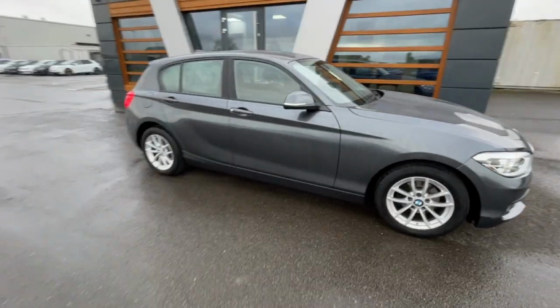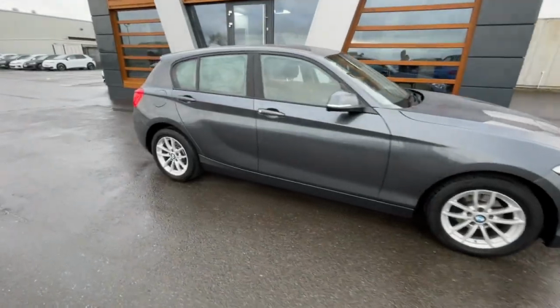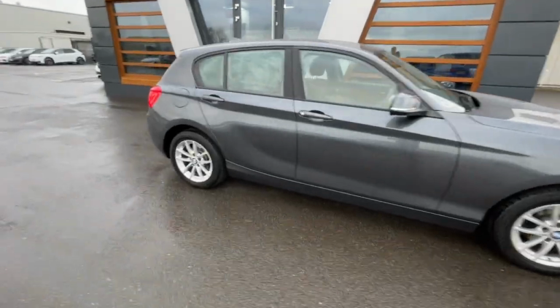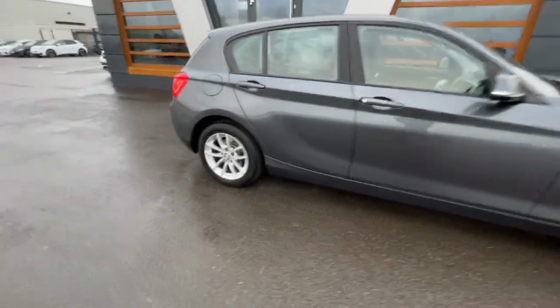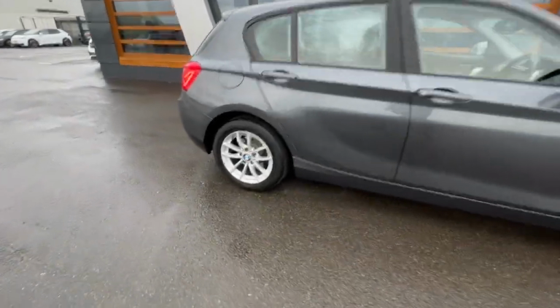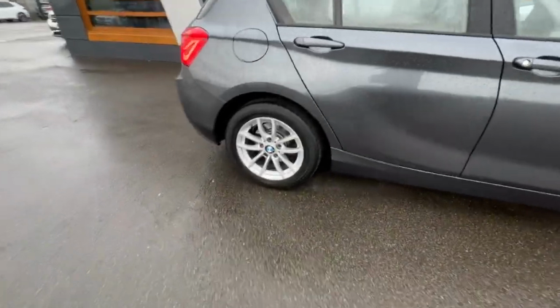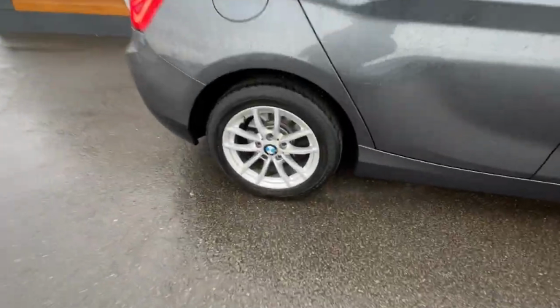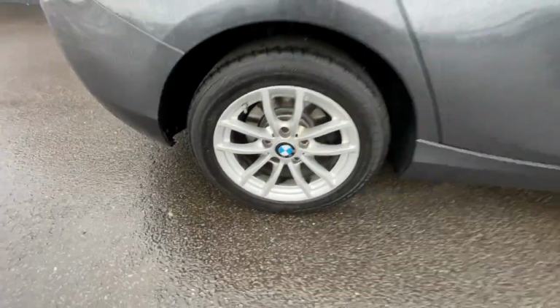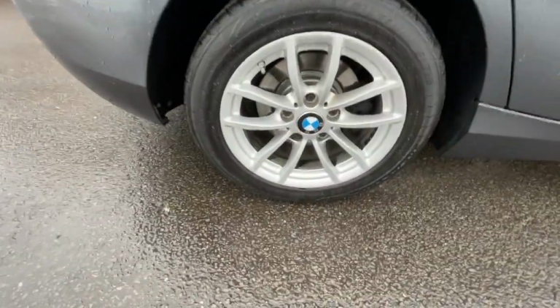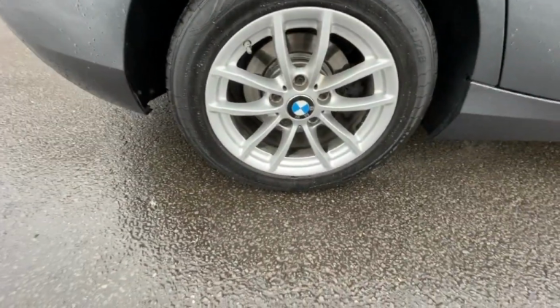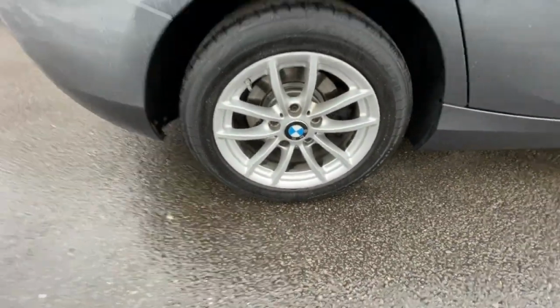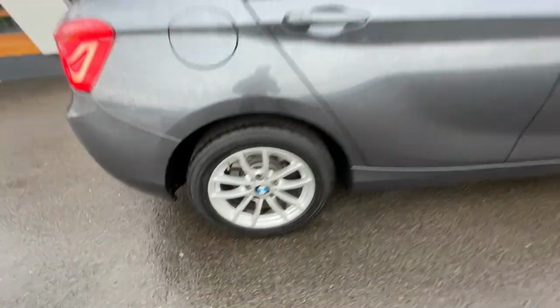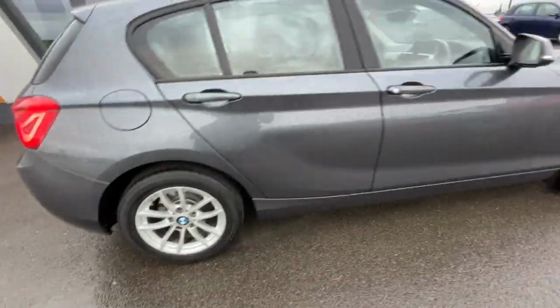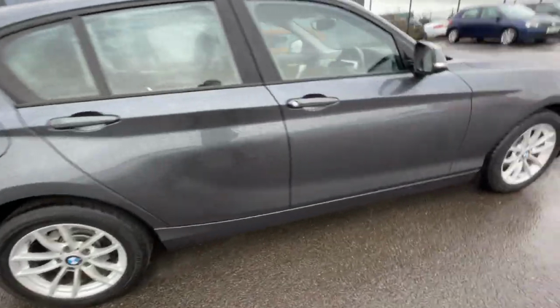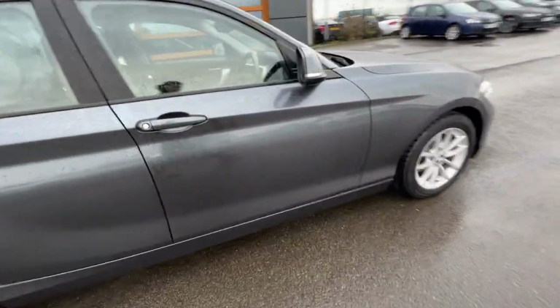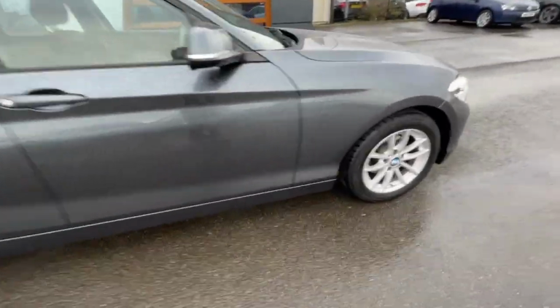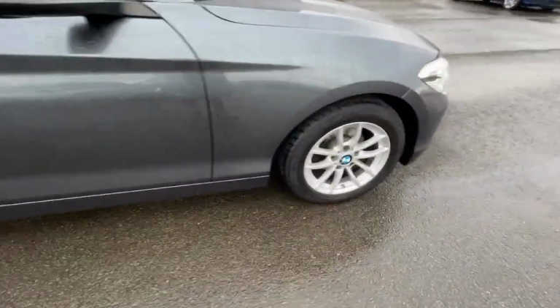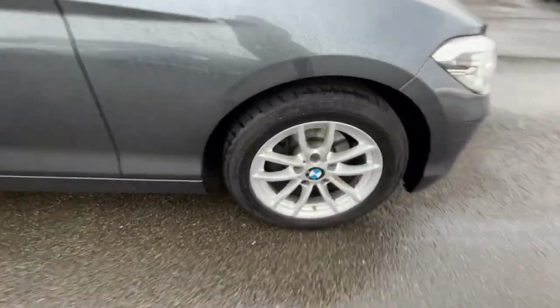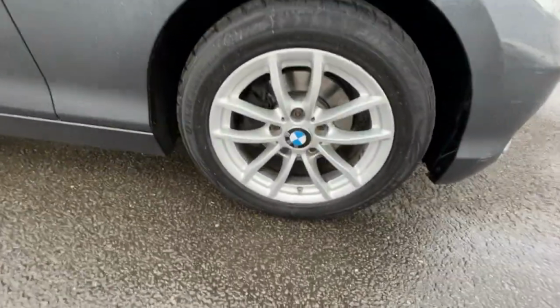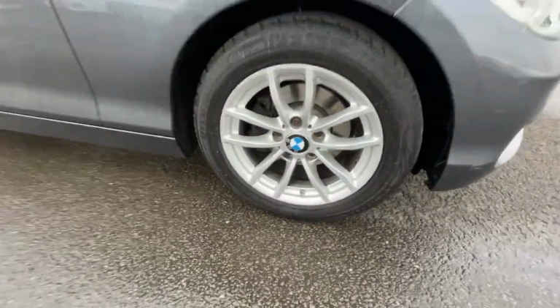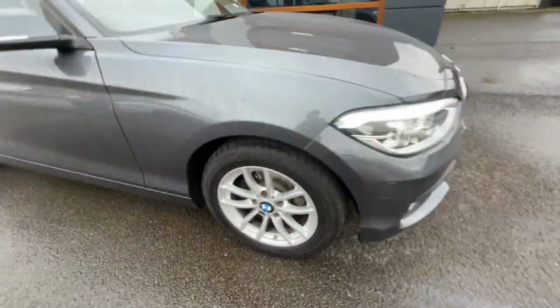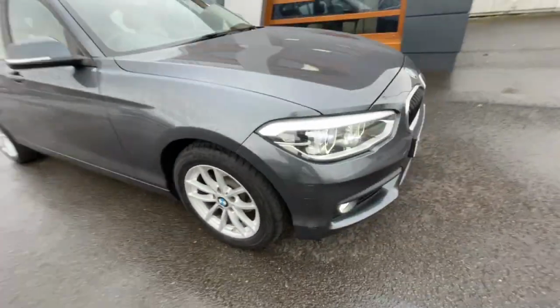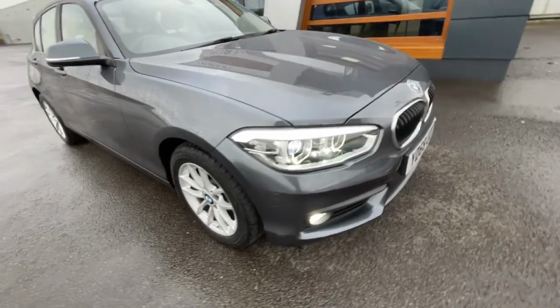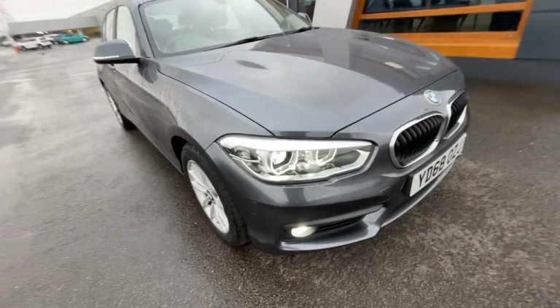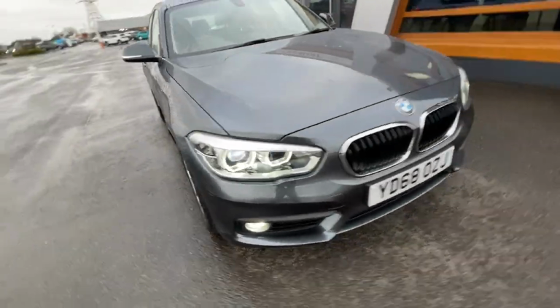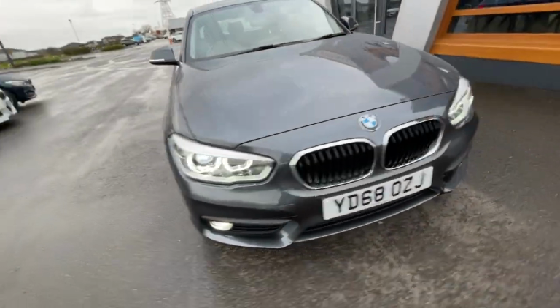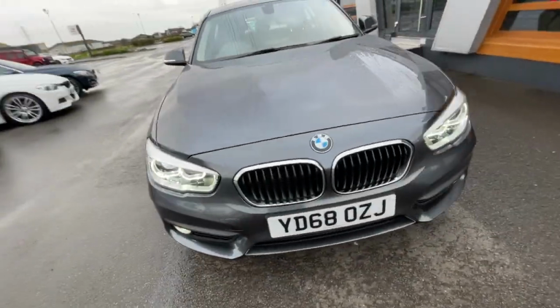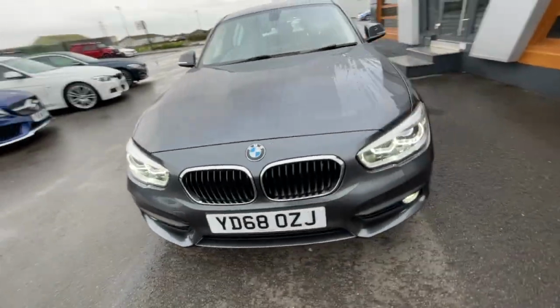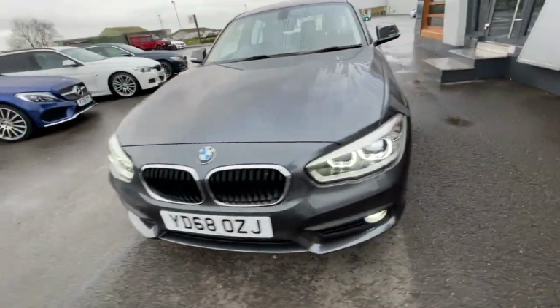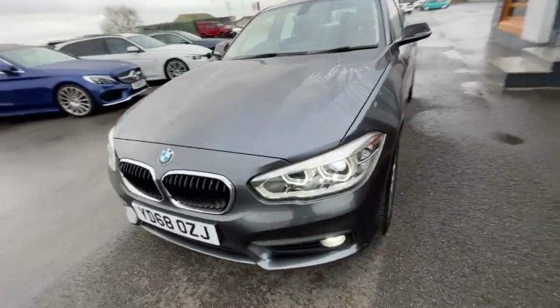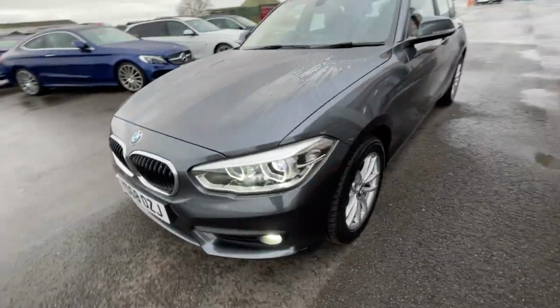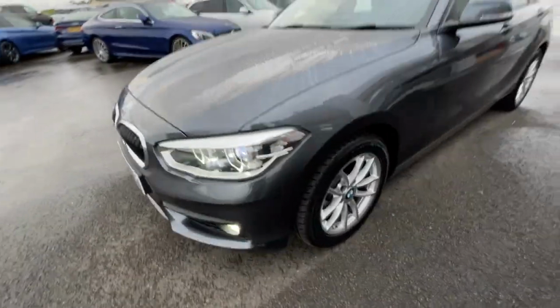Absolutely lovely motor. It's got the 16 inch light V-spoke alloy wheels, still in really good condition overall on all four alloys. It's got the LED activation headlights, rear parking sensors, and green tank glazing.